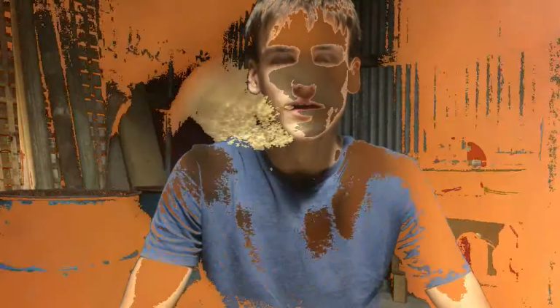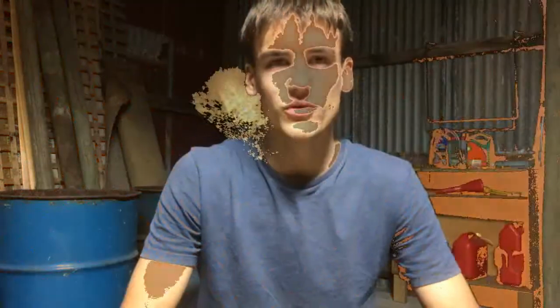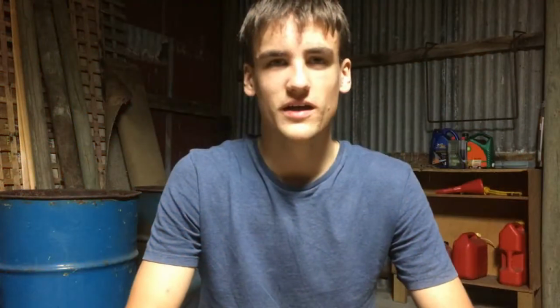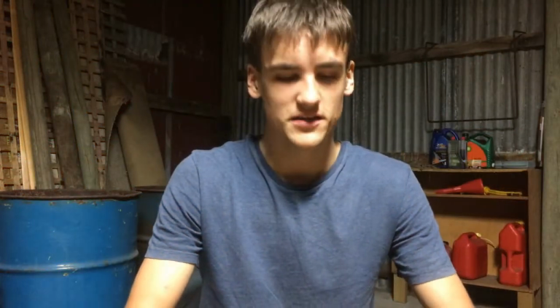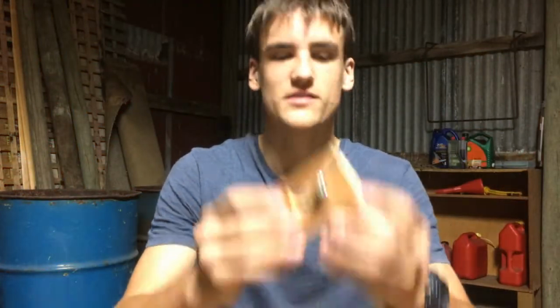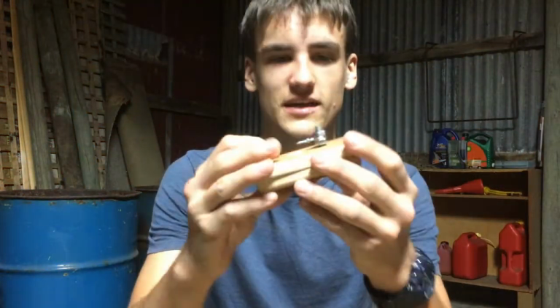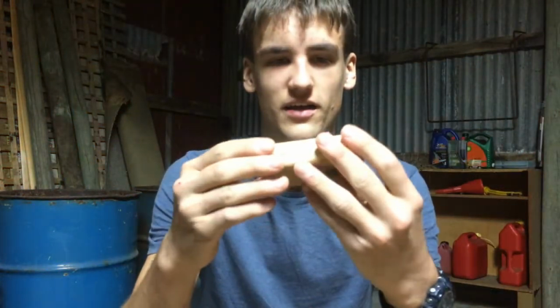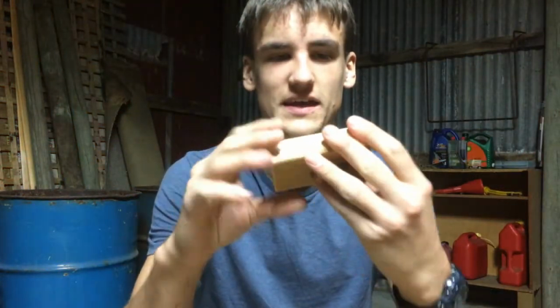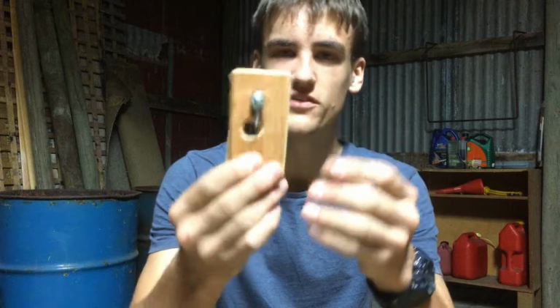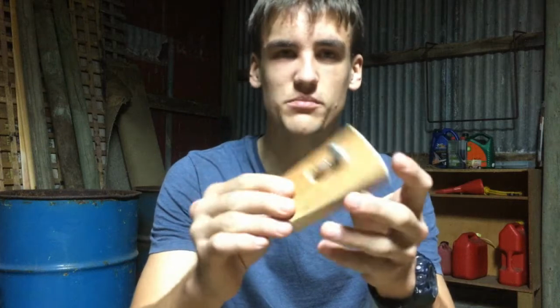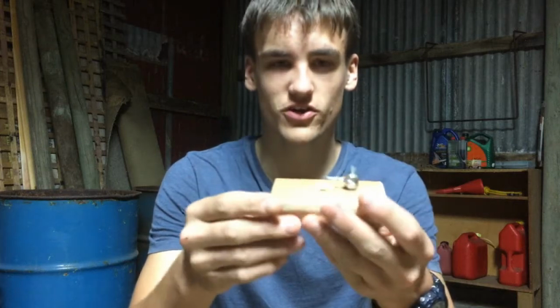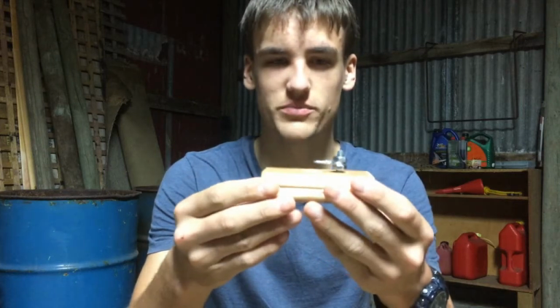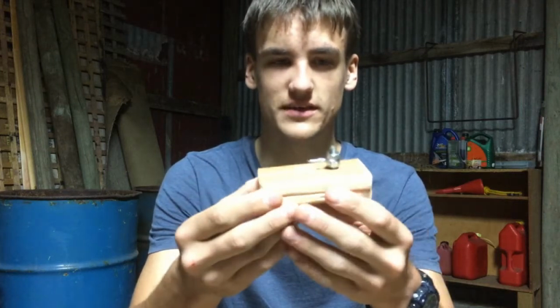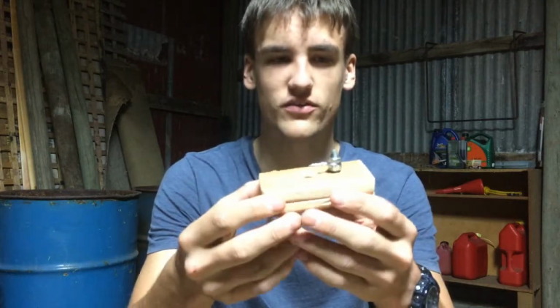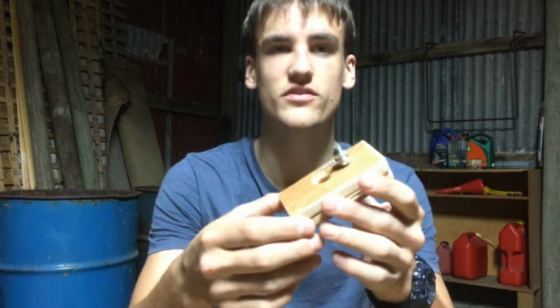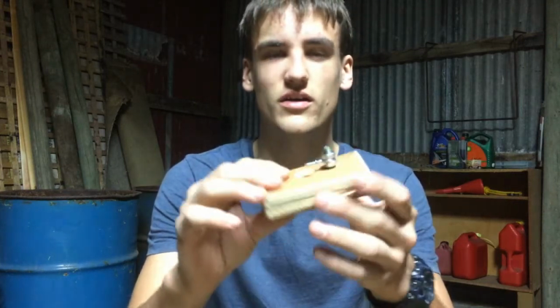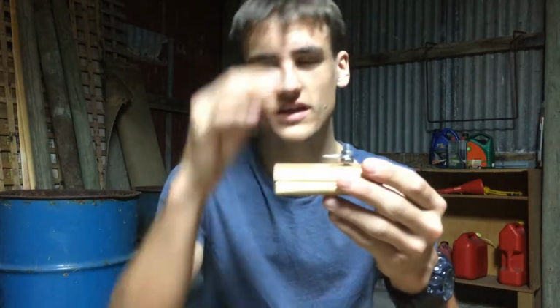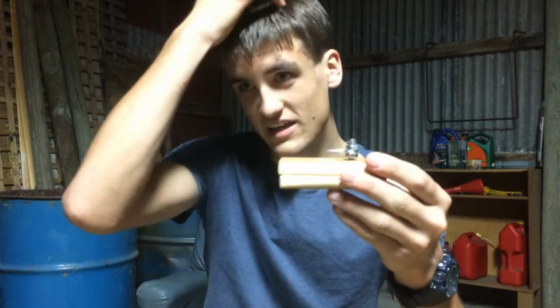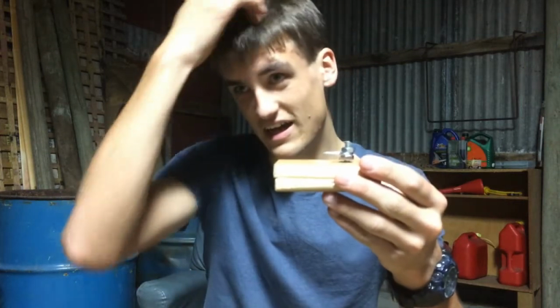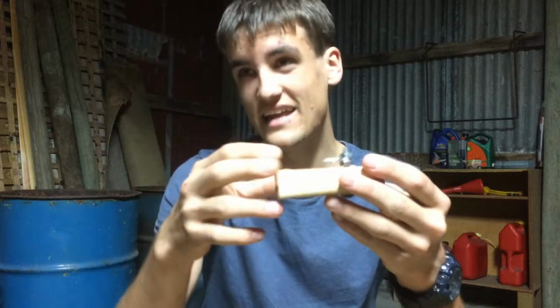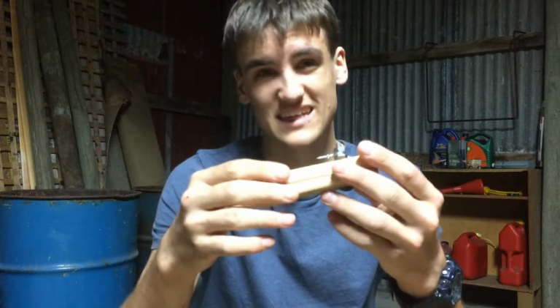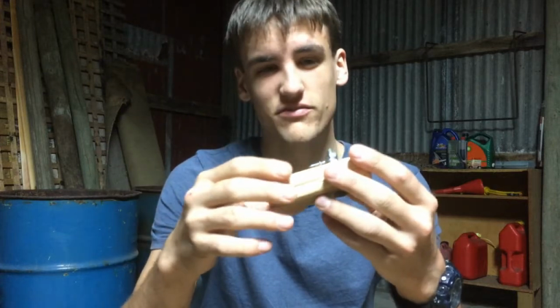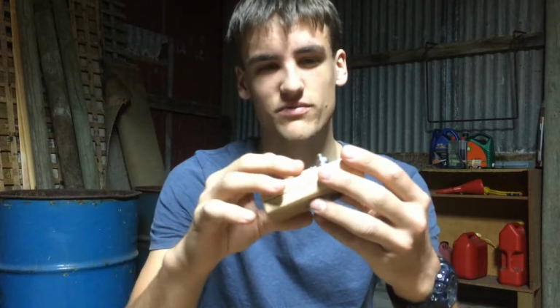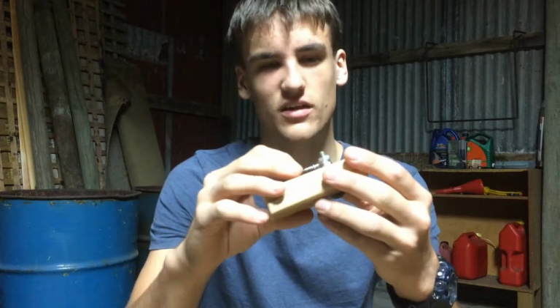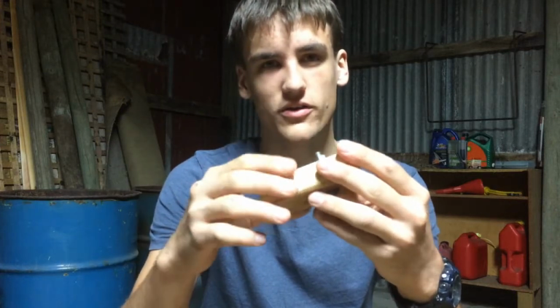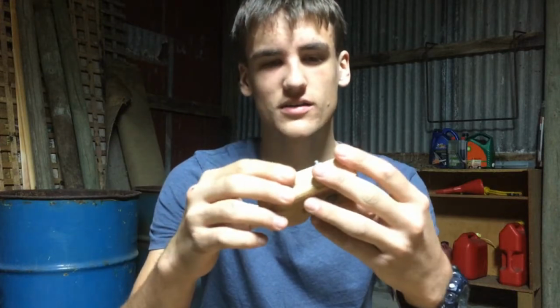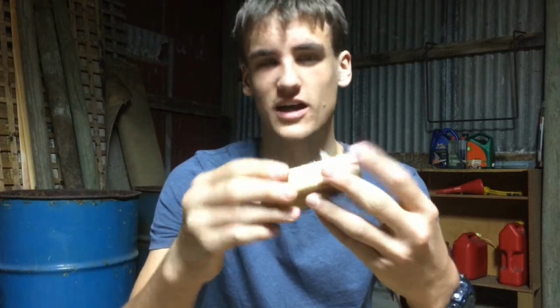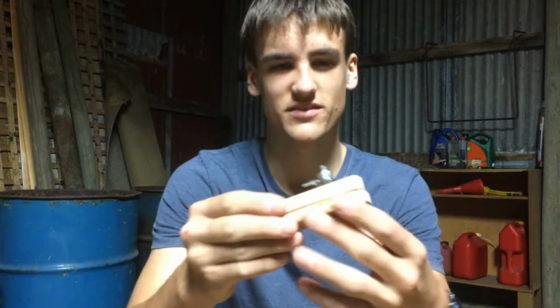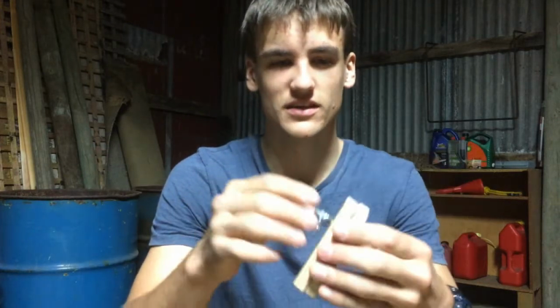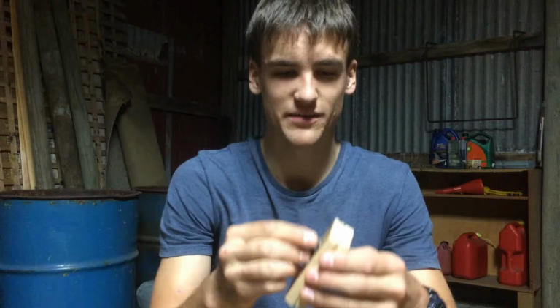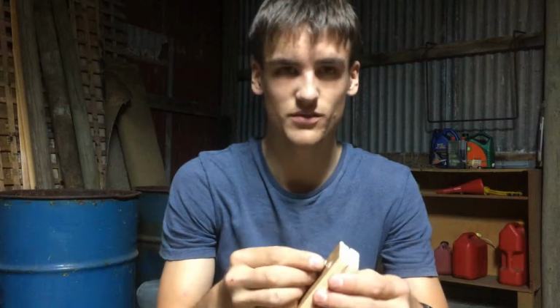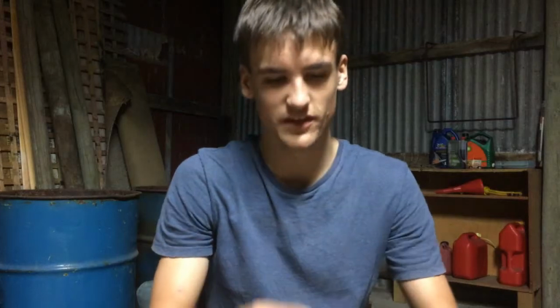Hey everyone, Scoop Science here. Today I have here a microscope that I built. It is based off the design of Anthony Van Leeuwenhoek — I can't remember if that's actually his name, it's something similar to that.